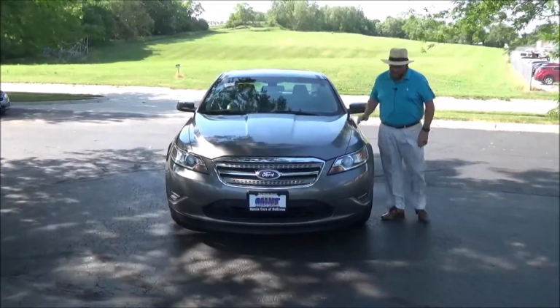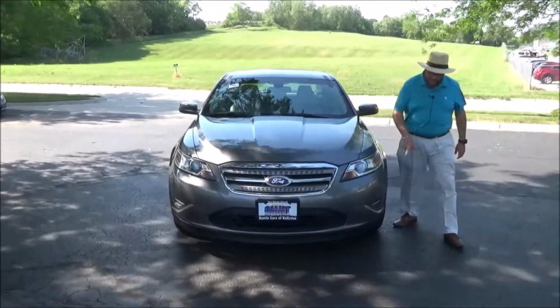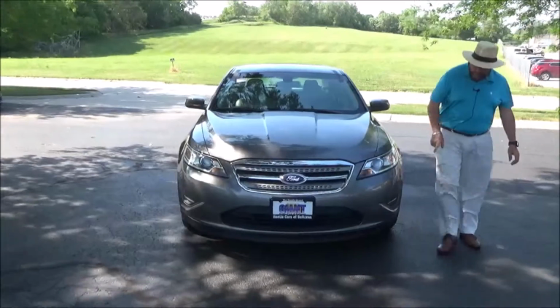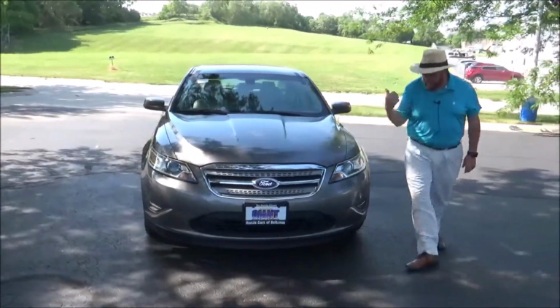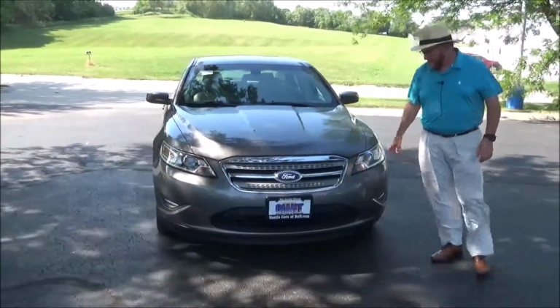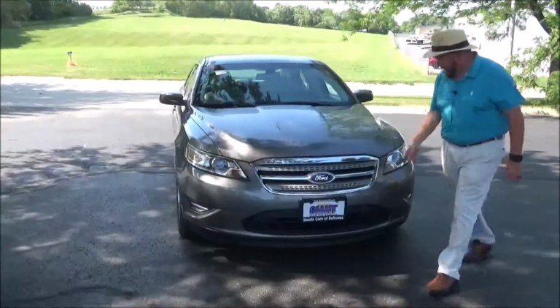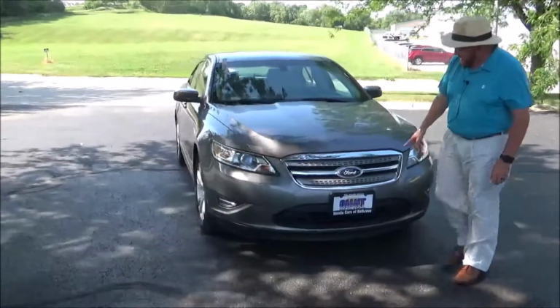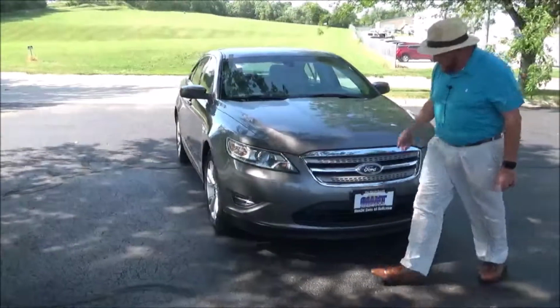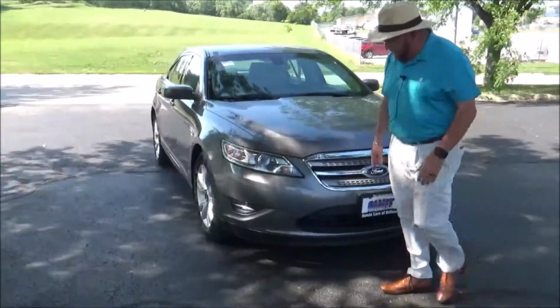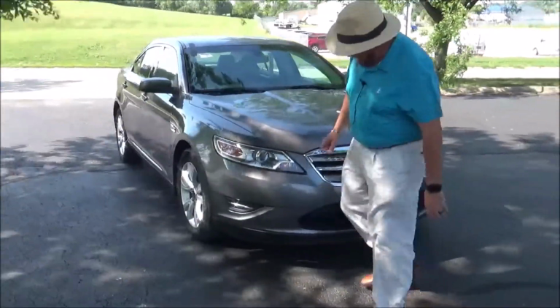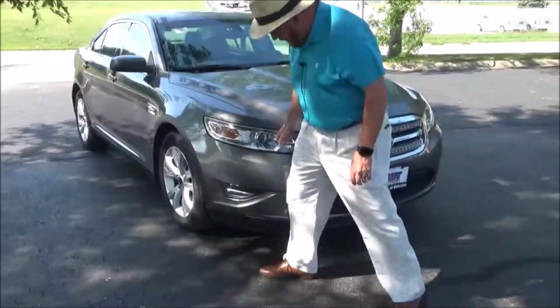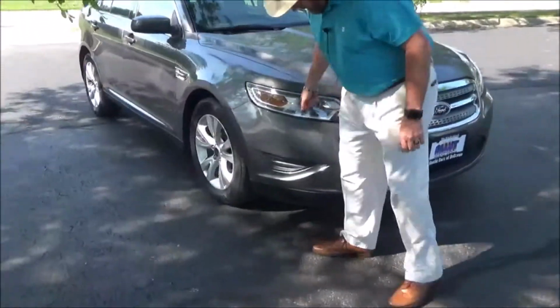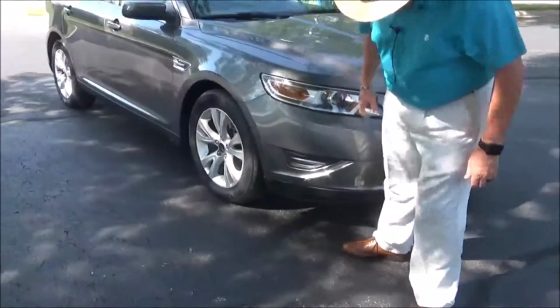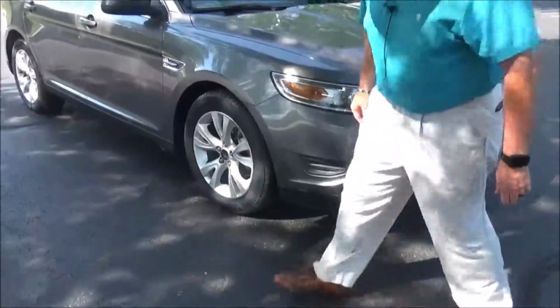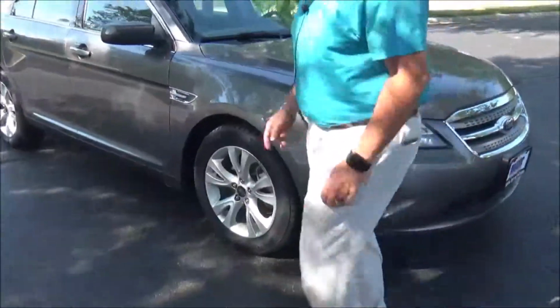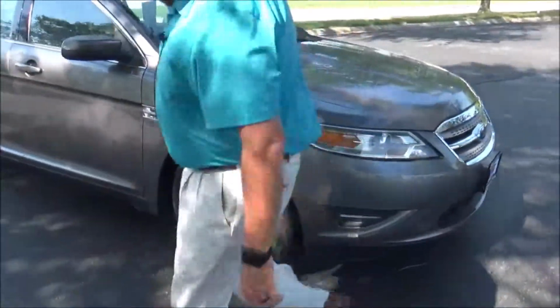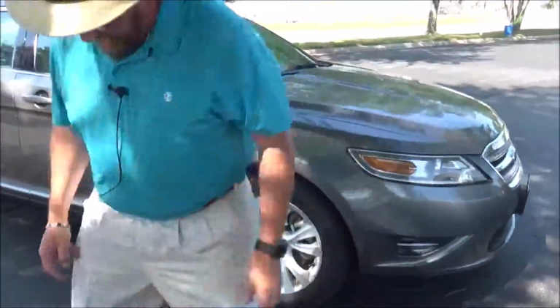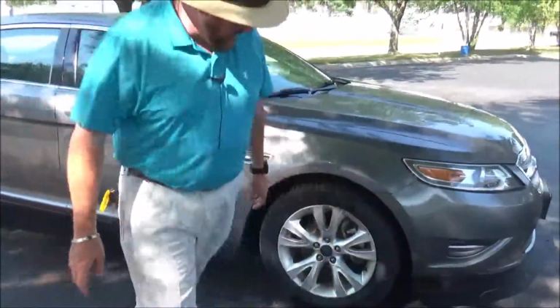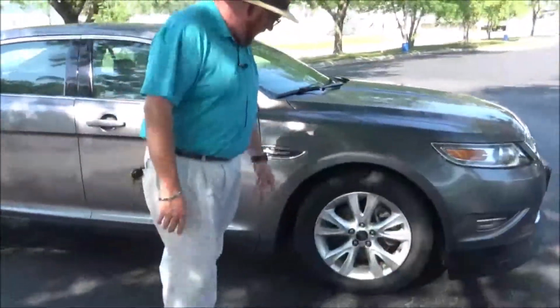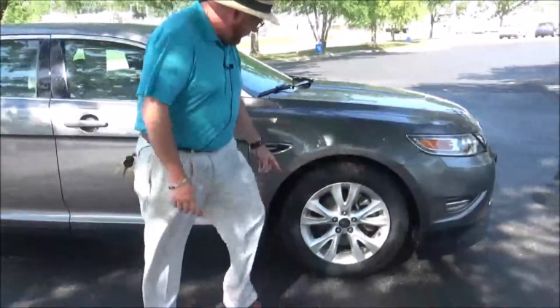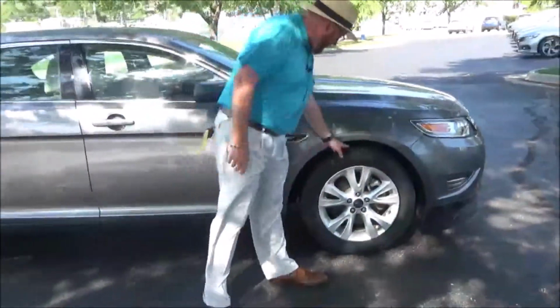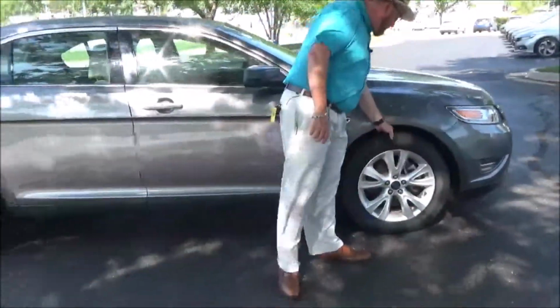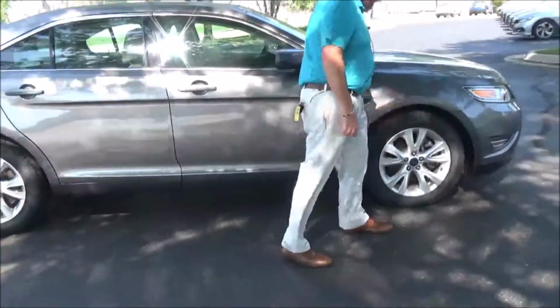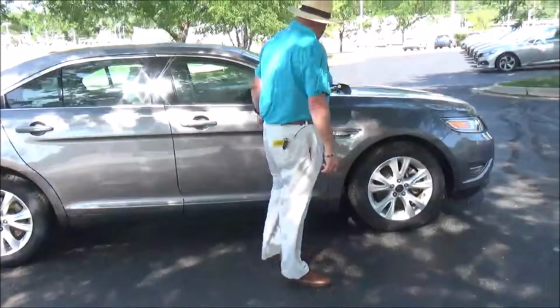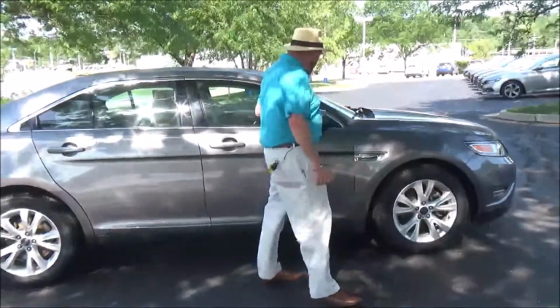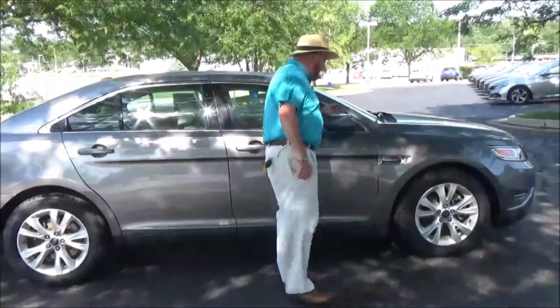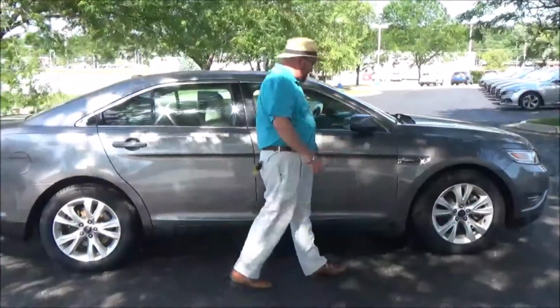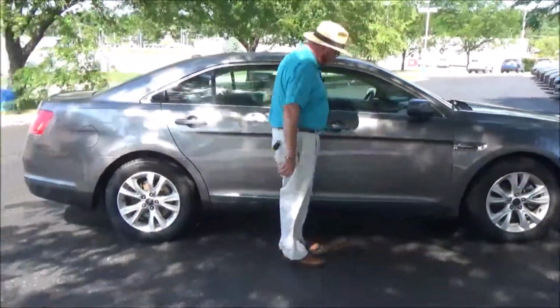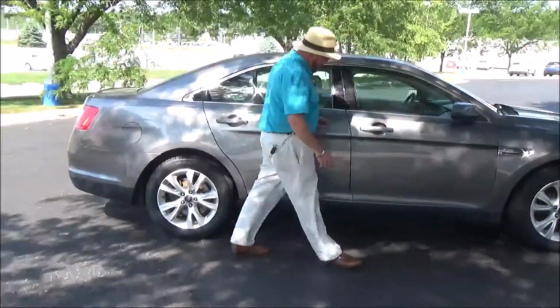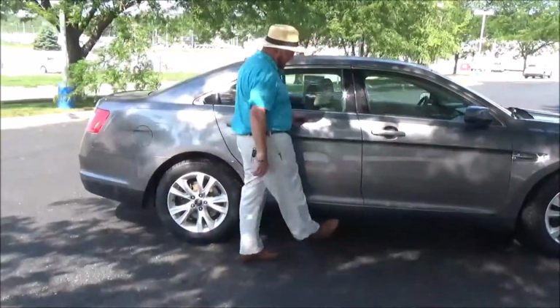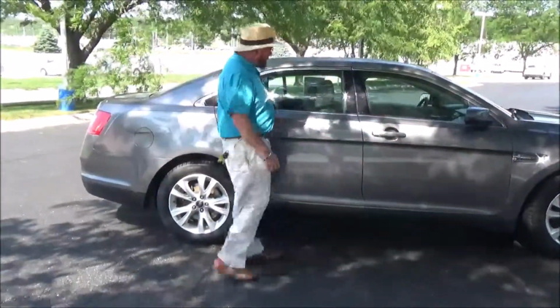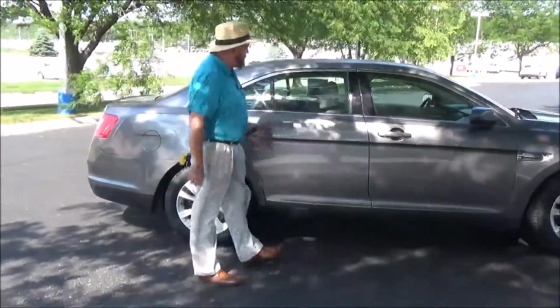It's got the 5 mile an hour bumpers front and back, chrome extended grille, Lexon covered wrap around headlights, fog lights, 18 inch alloy wheels, lots of tread on the tires, breakaway mirrors, reinforced steel door beams, and dyed rocker panels to help protect from rock chips.